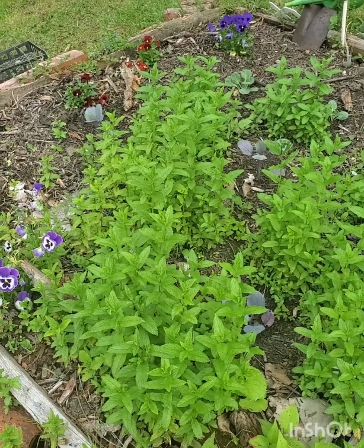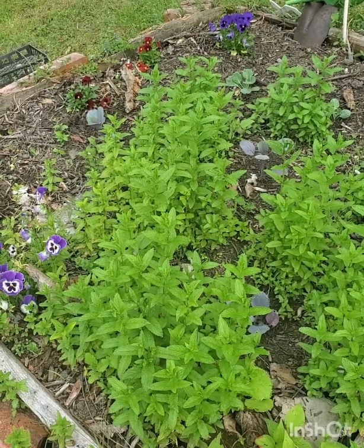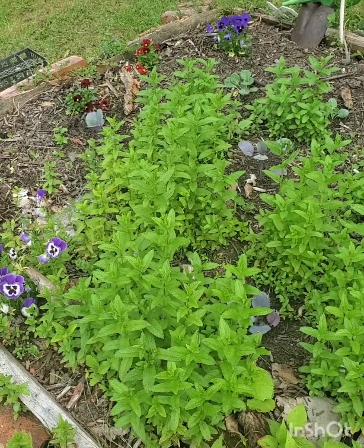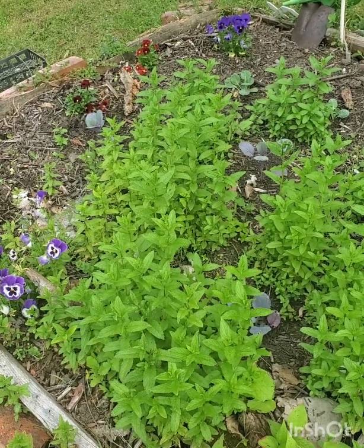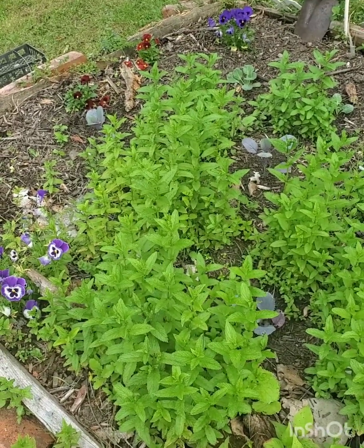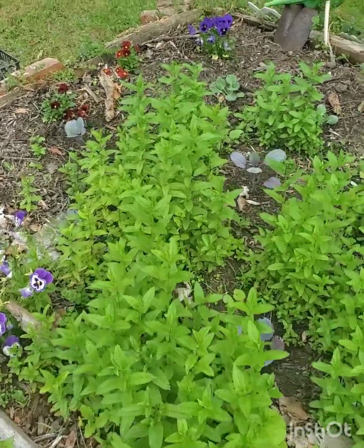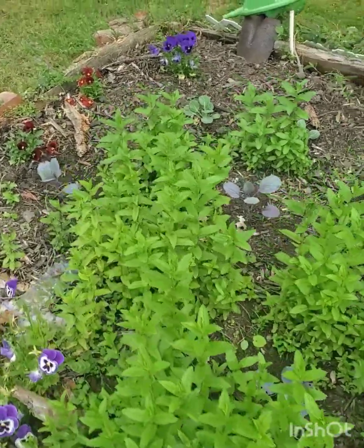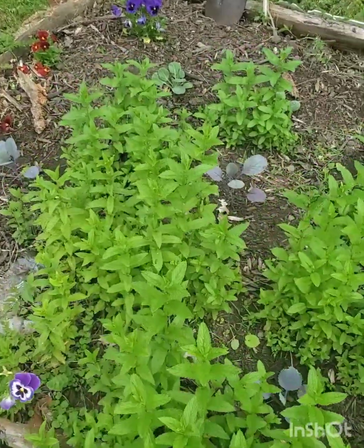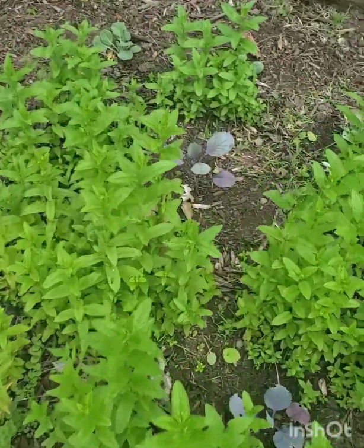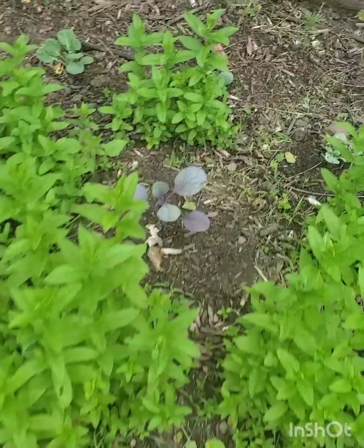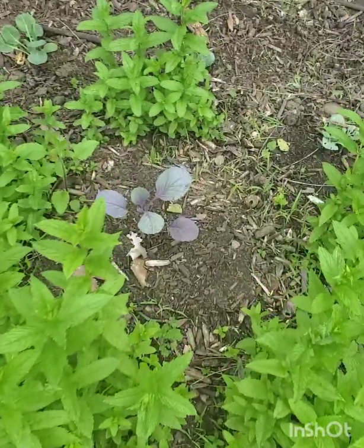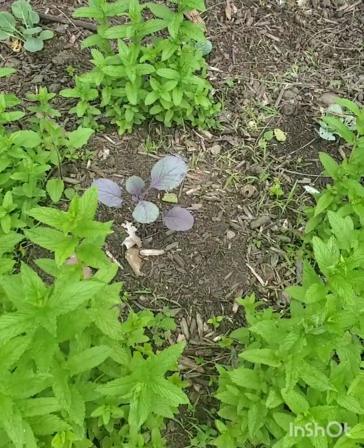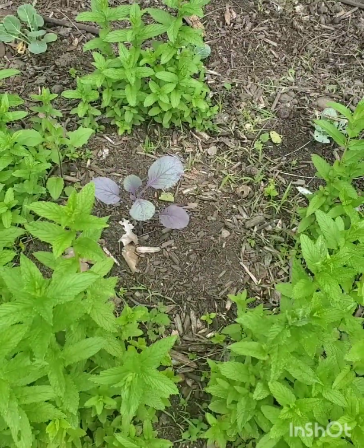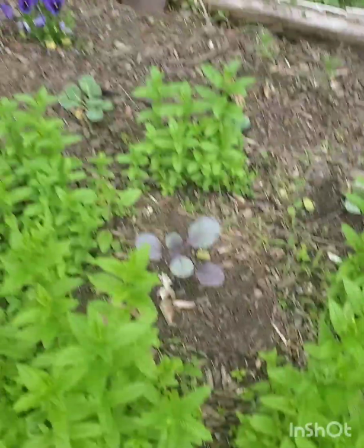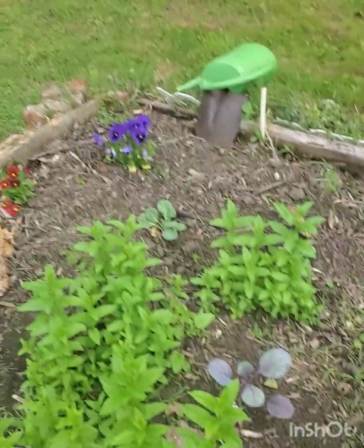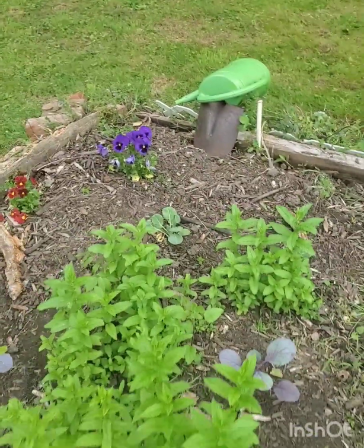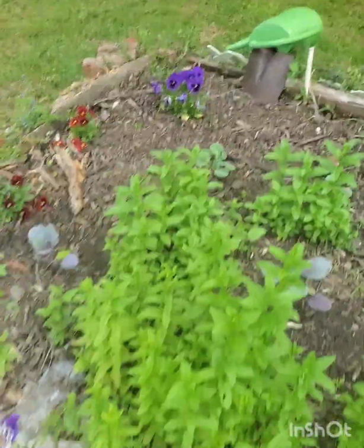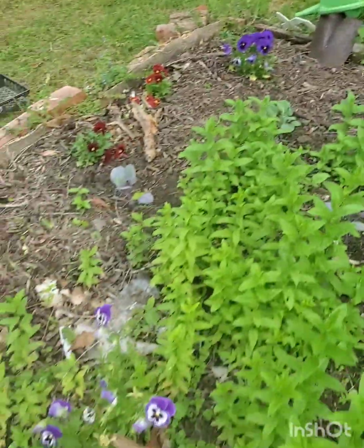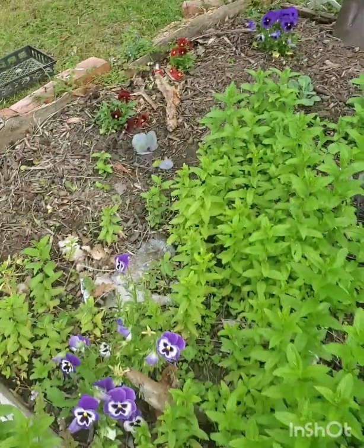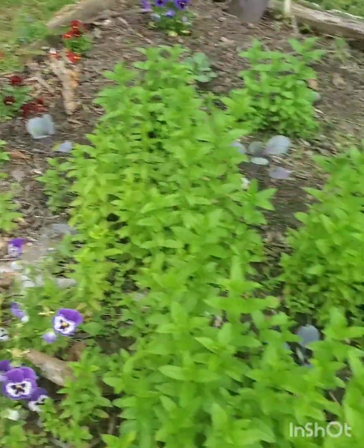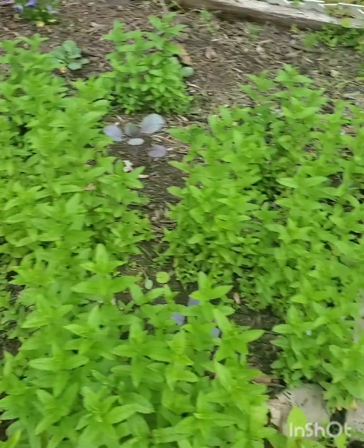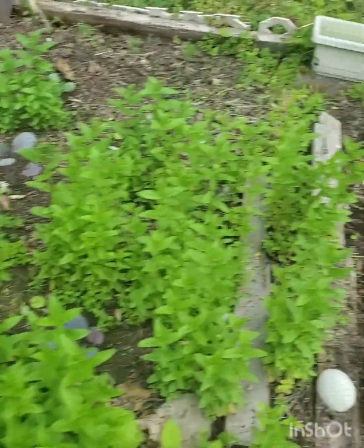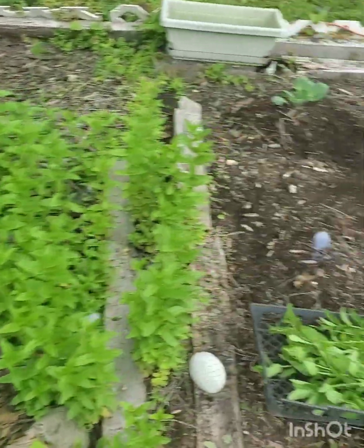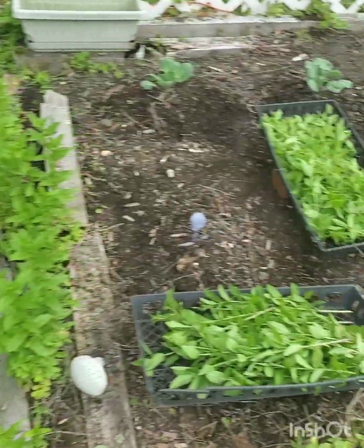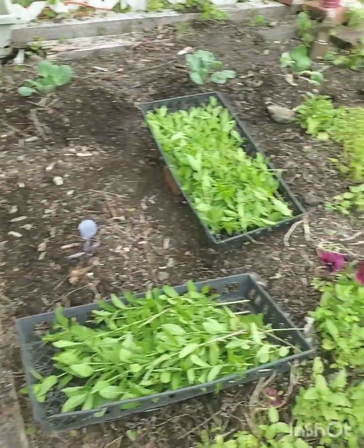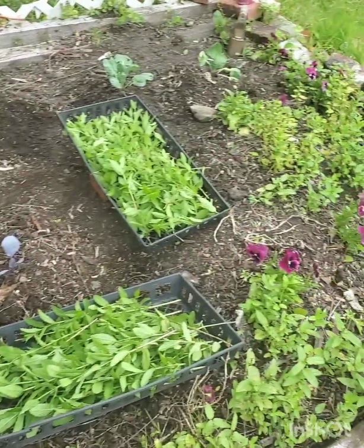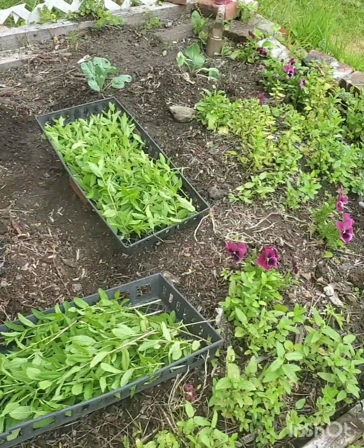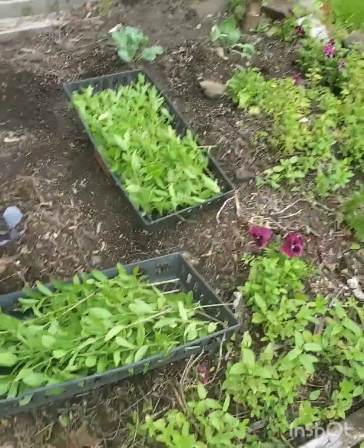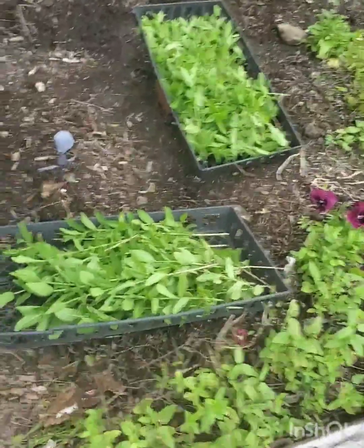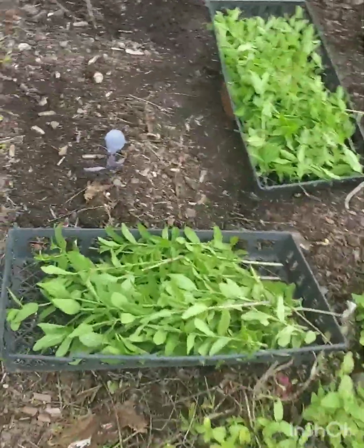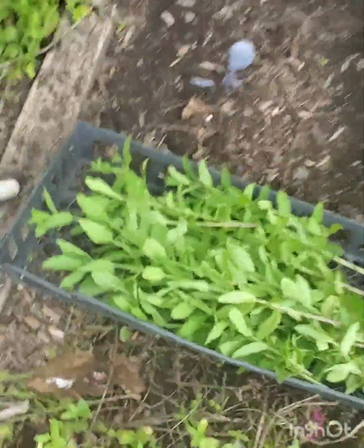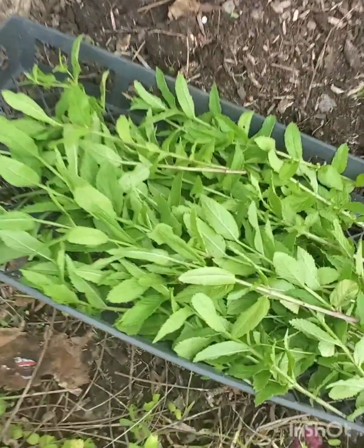It's time to harvest this spearmint, give the cabbage a little place to grow. Got one side done — see there, beautiful harvest.